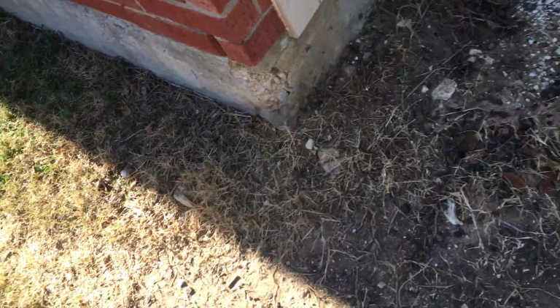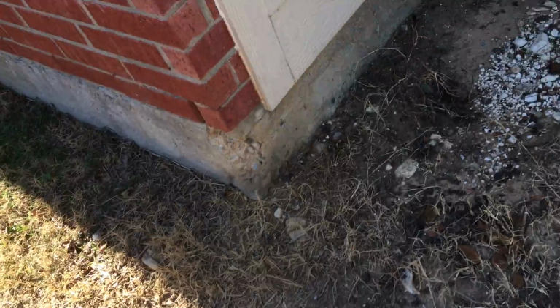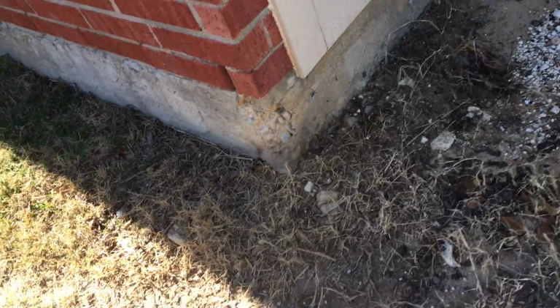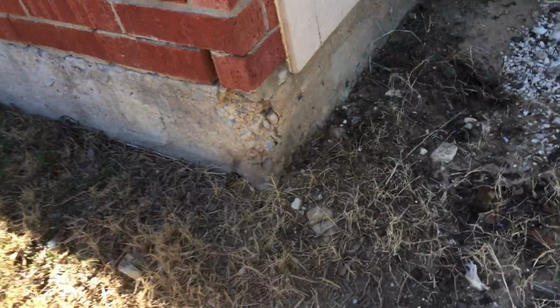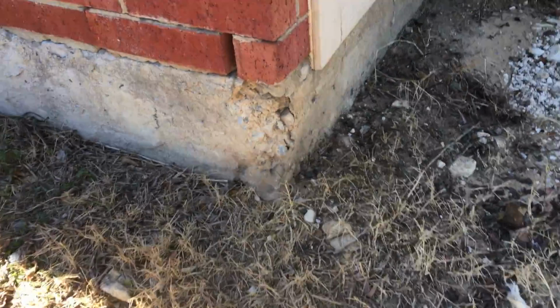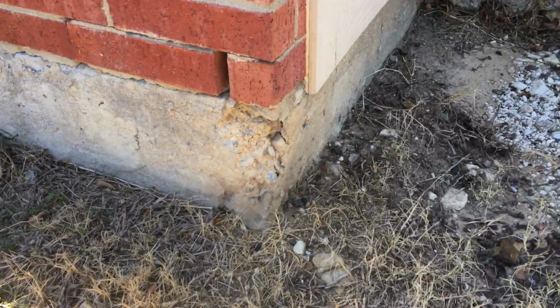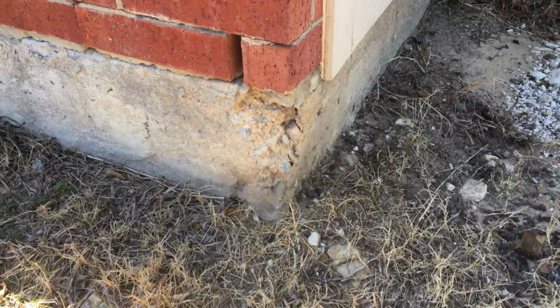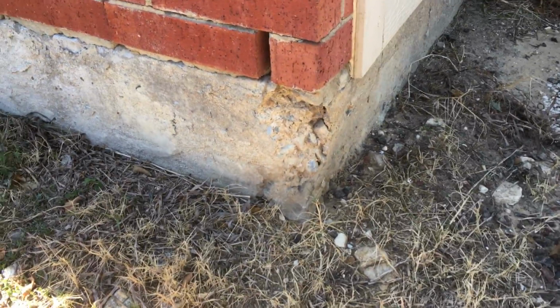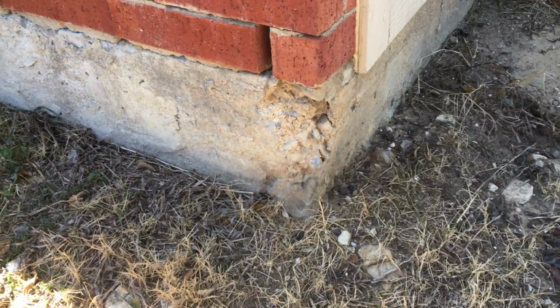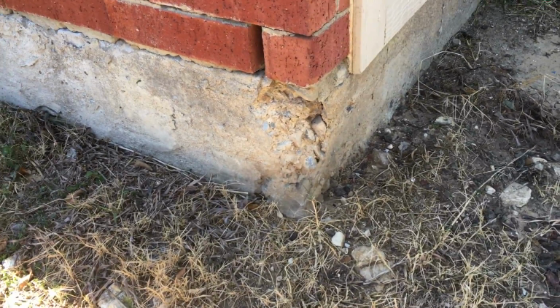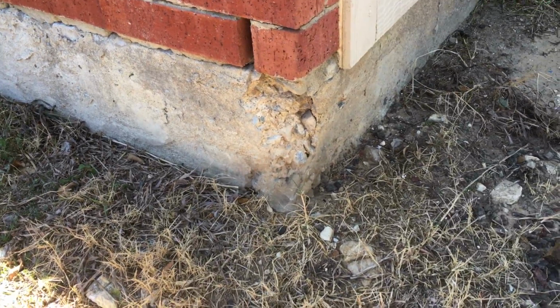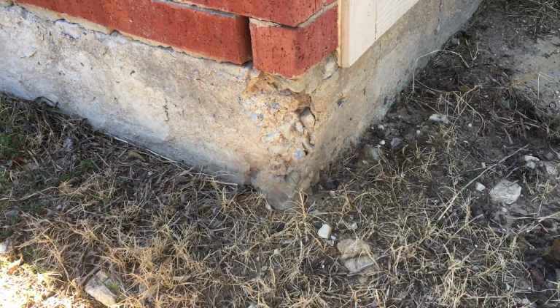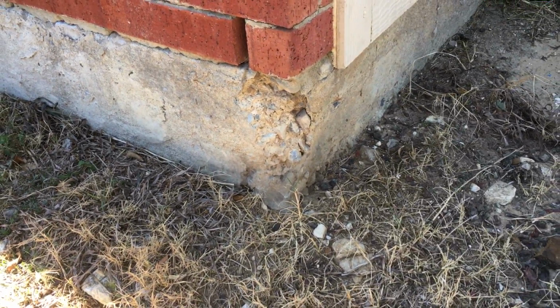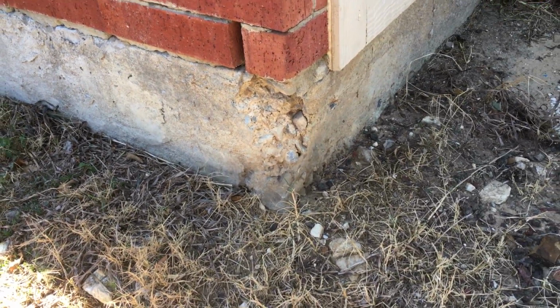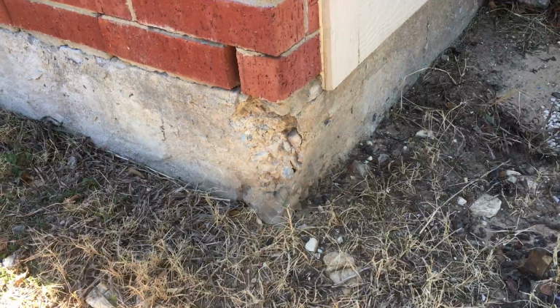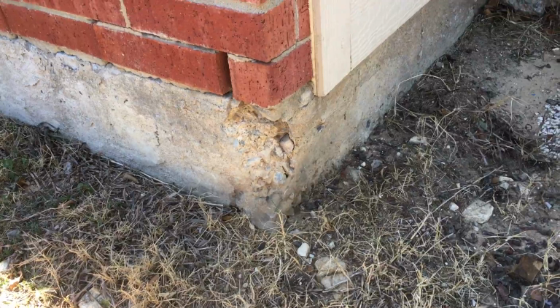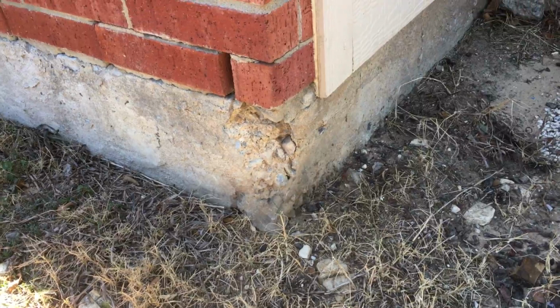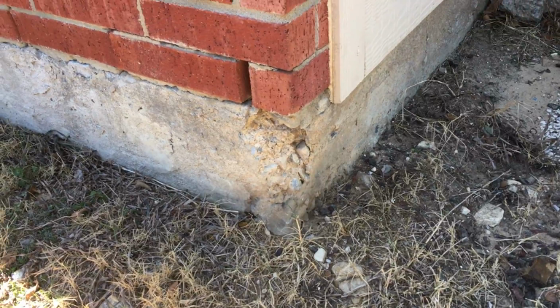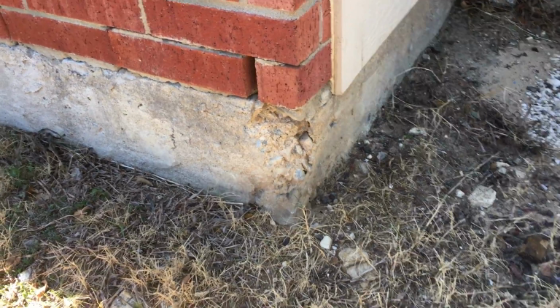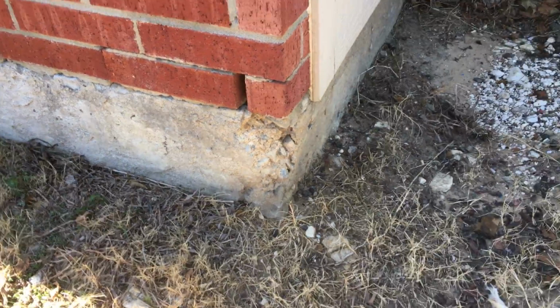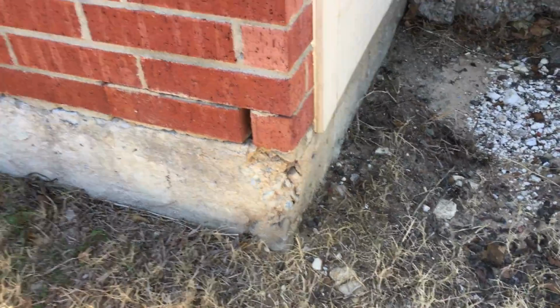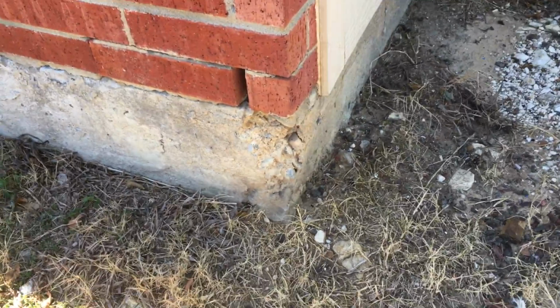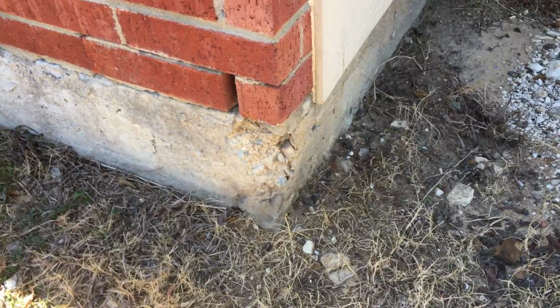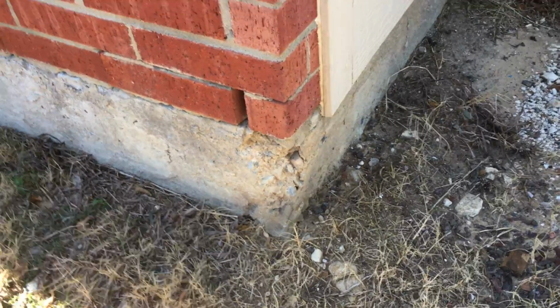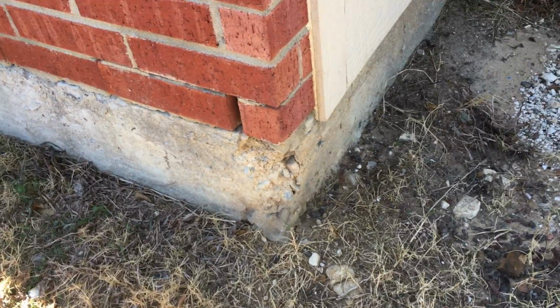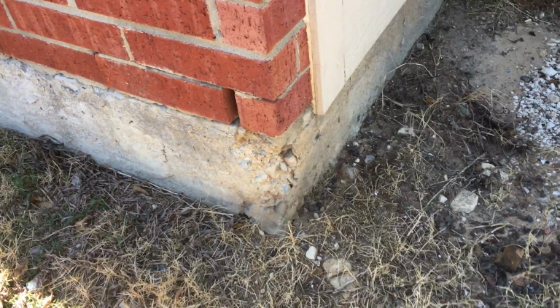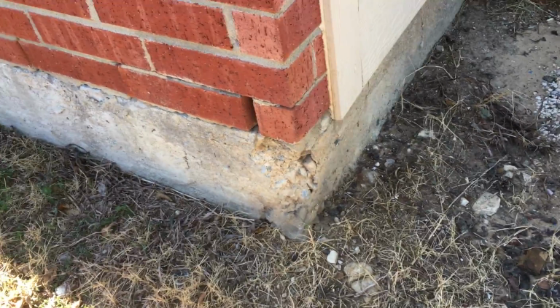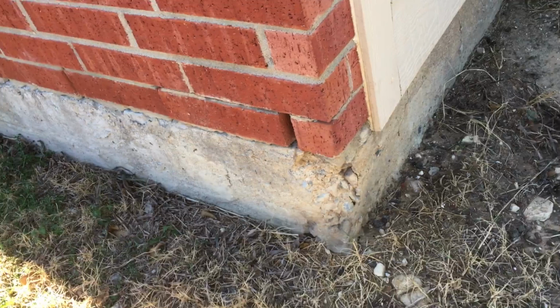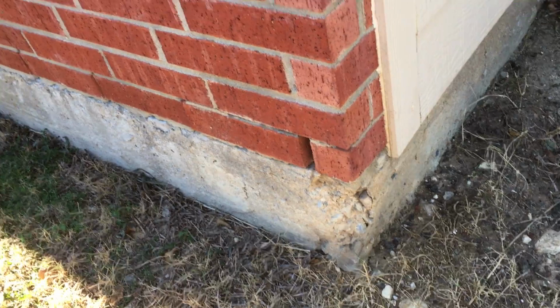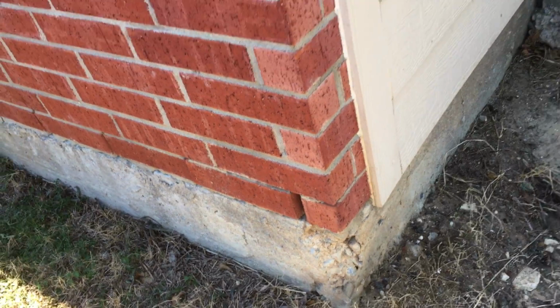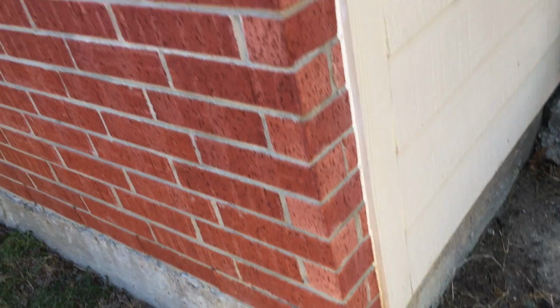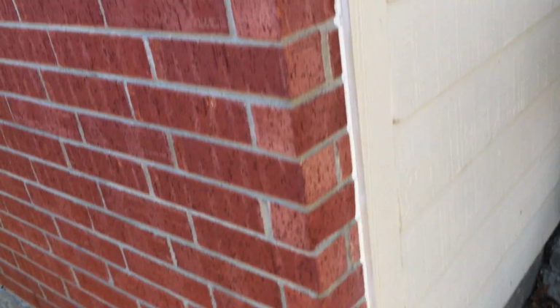Every home inspector is going to write up a corner pop. You see the corner of the foundation is popped off. It's a cosmetic item, but some home inspectors will scare you to death and tell you you have foundation problems, but you don't.